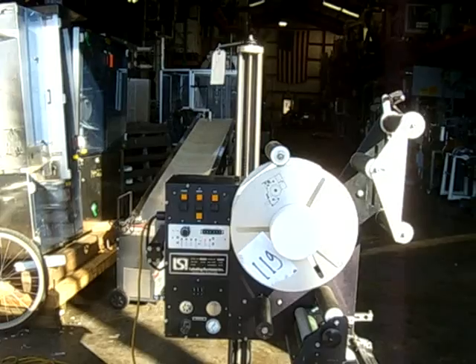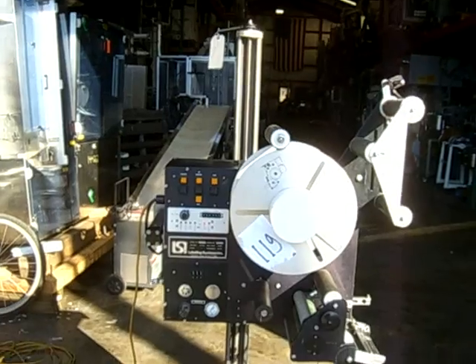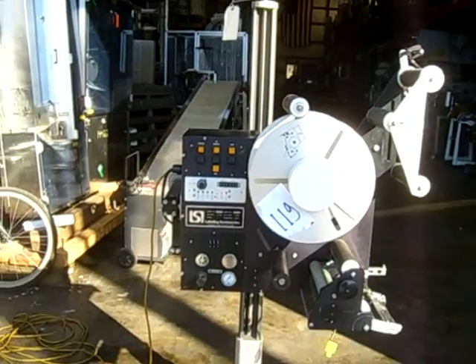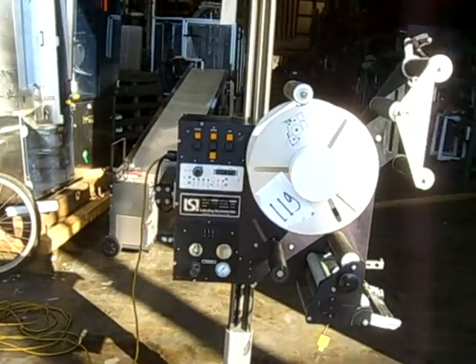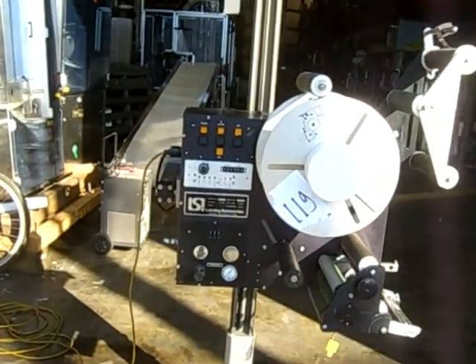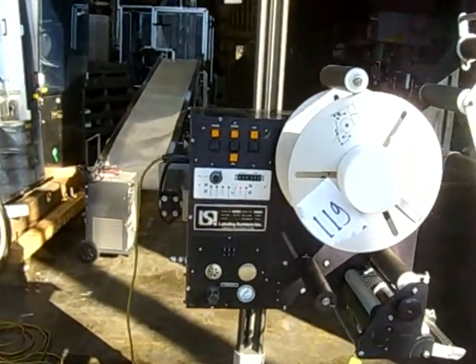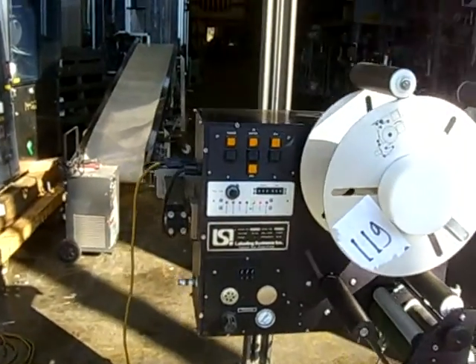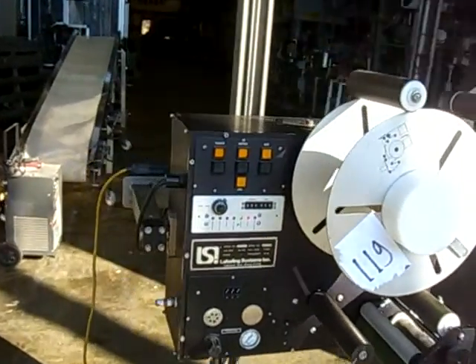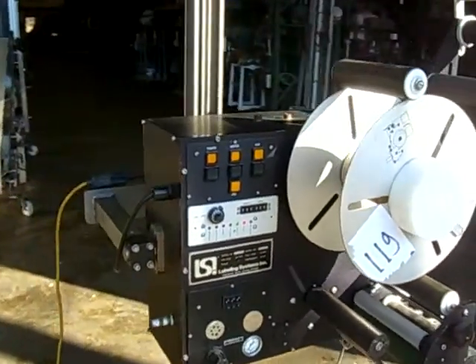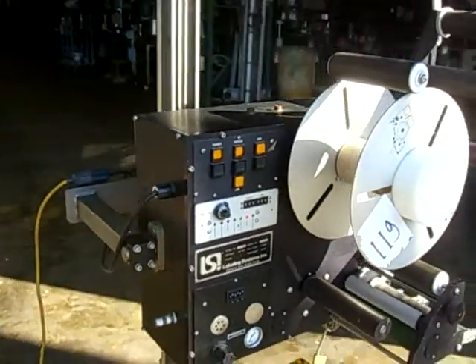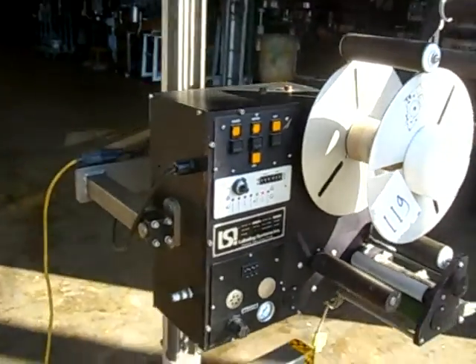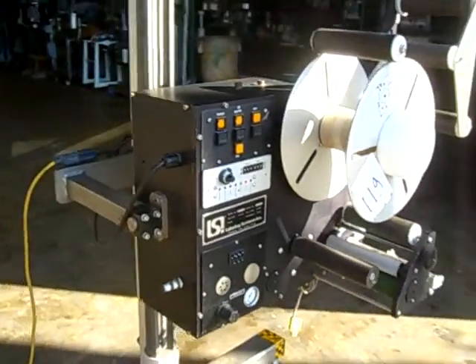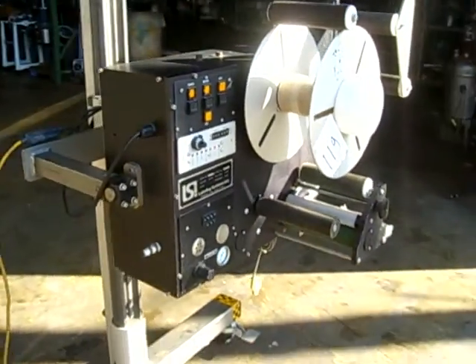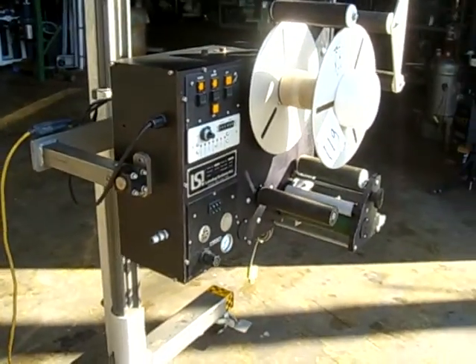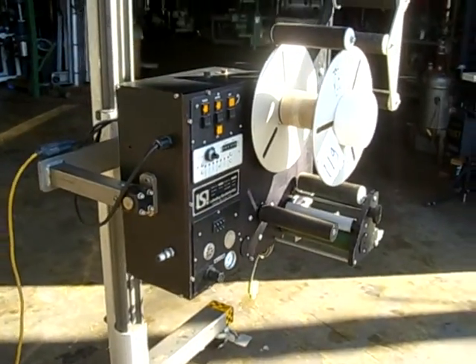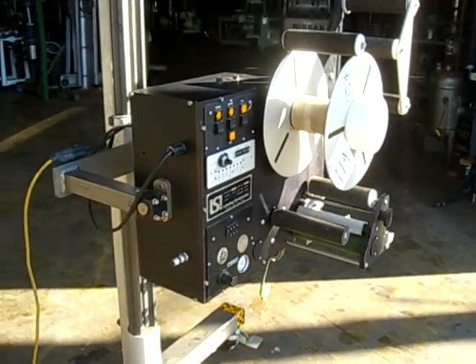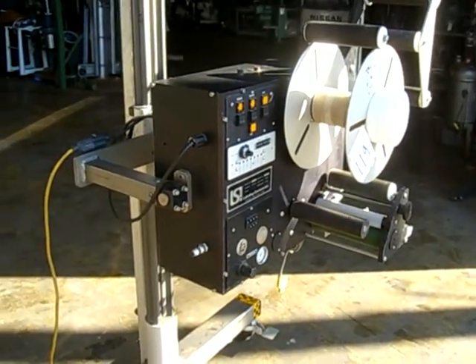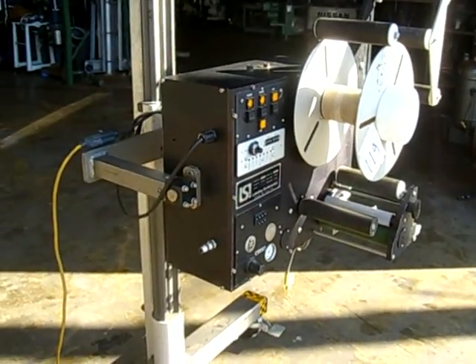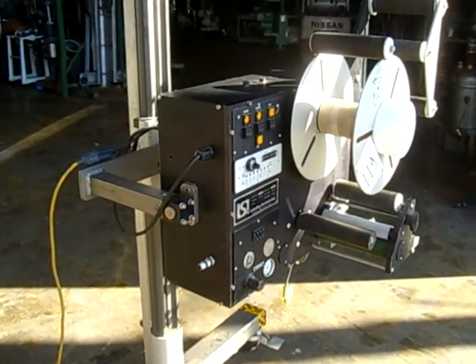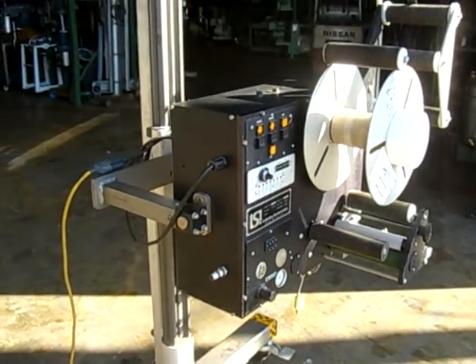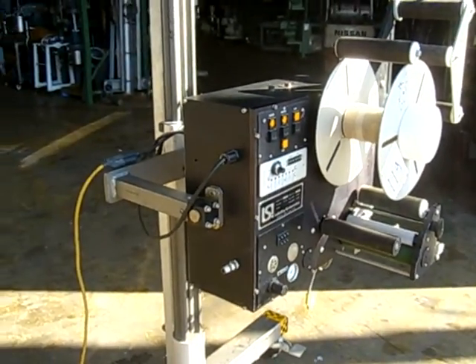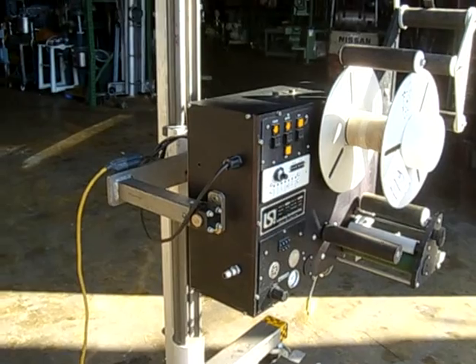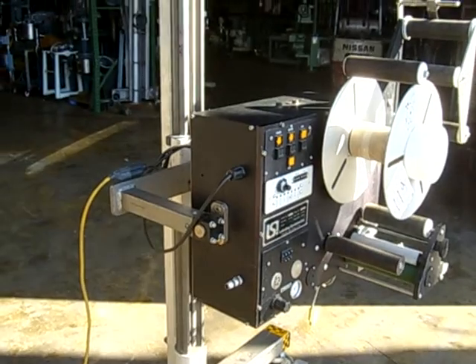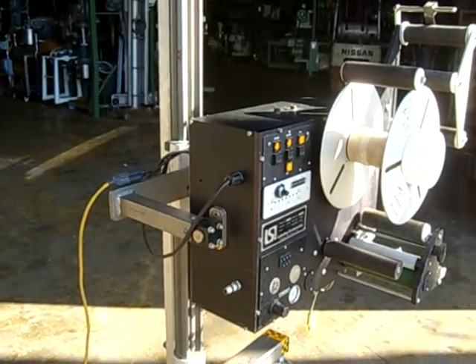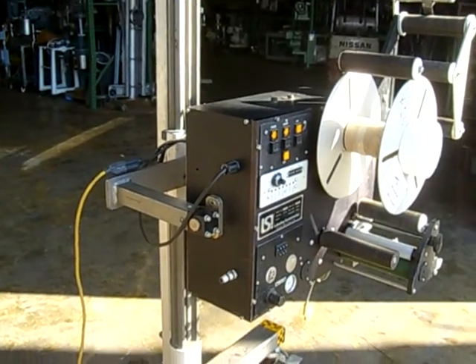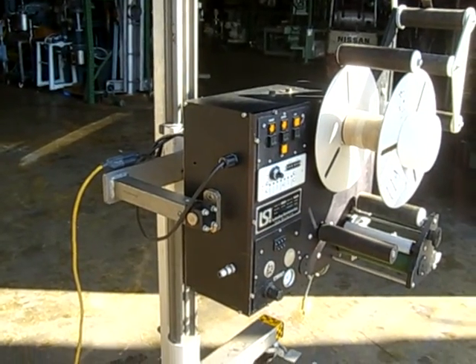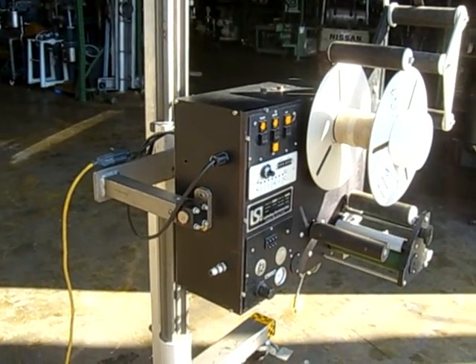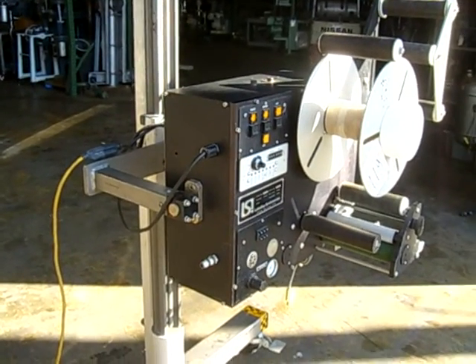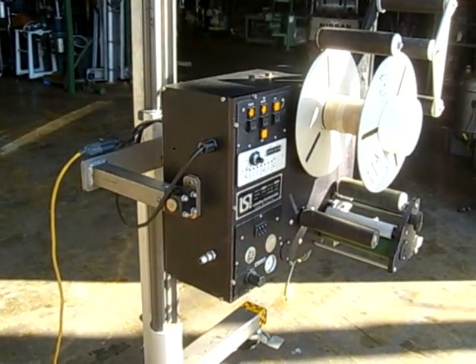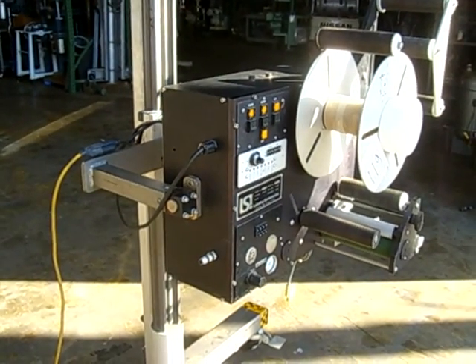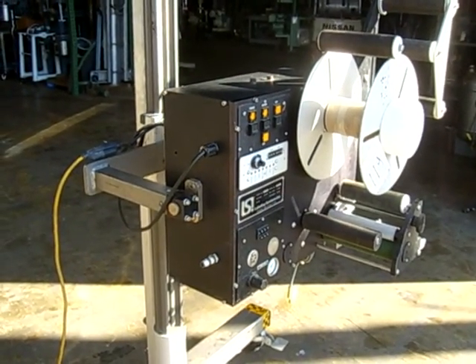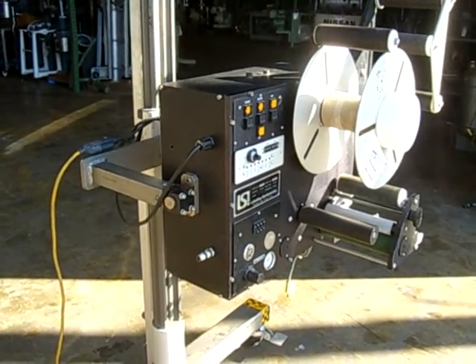It's portable 110-volt and in excellent condition. It was very well taken care of. Serviced by LSI. Stored indoors.